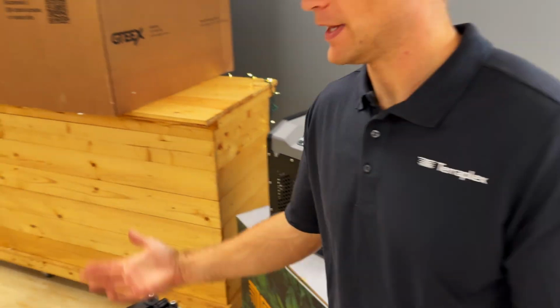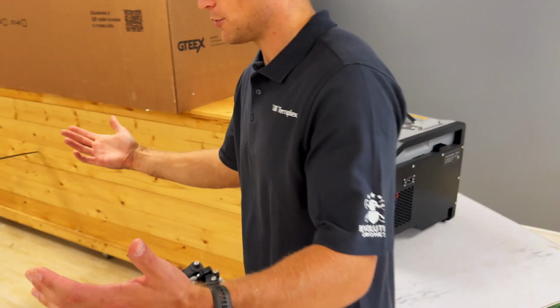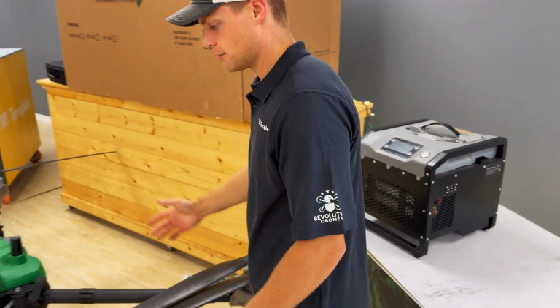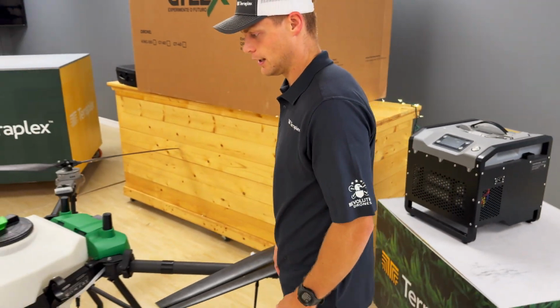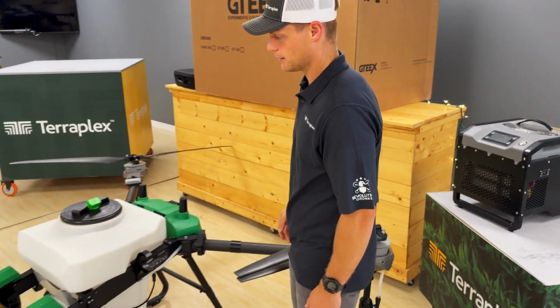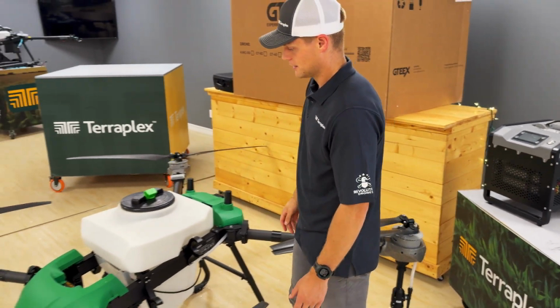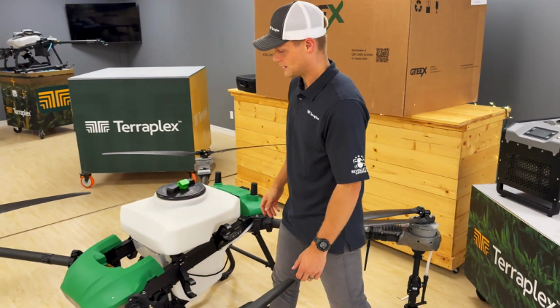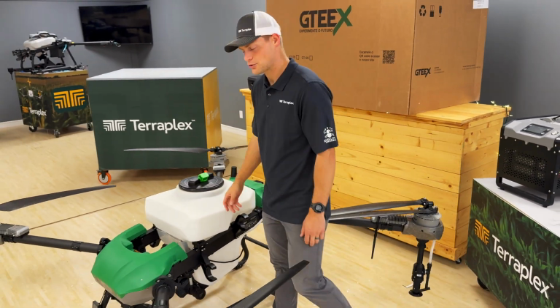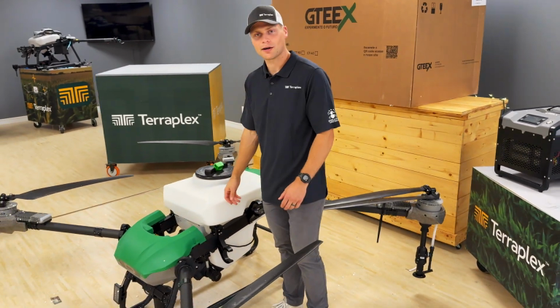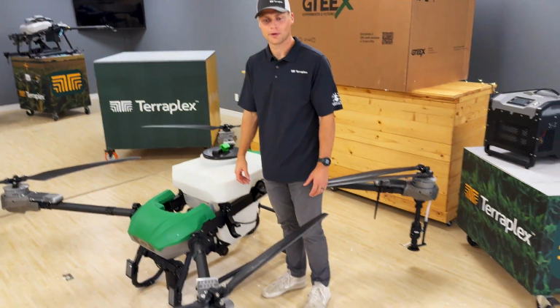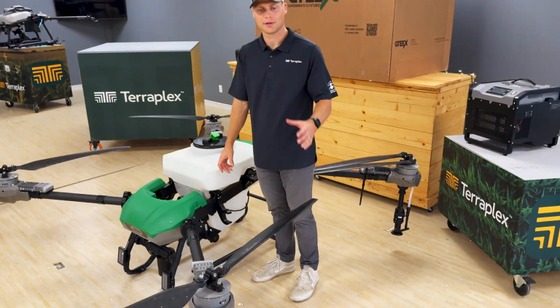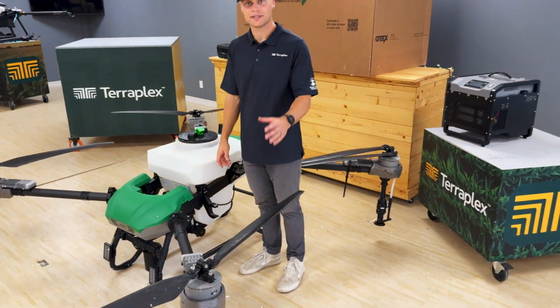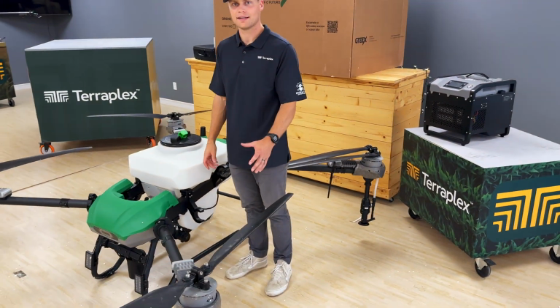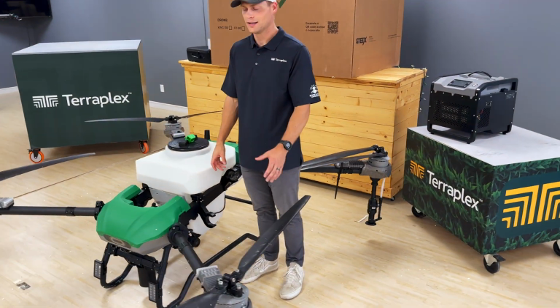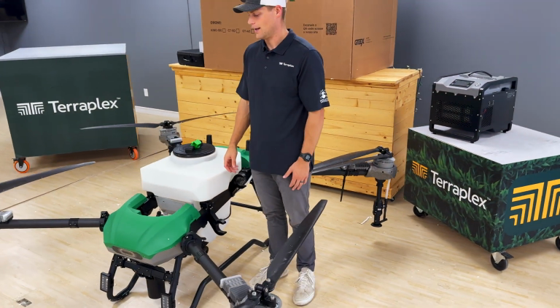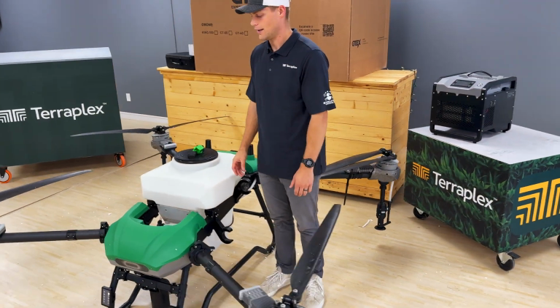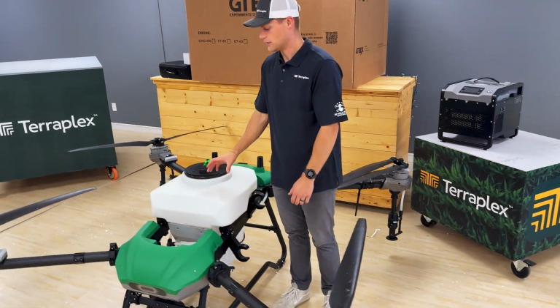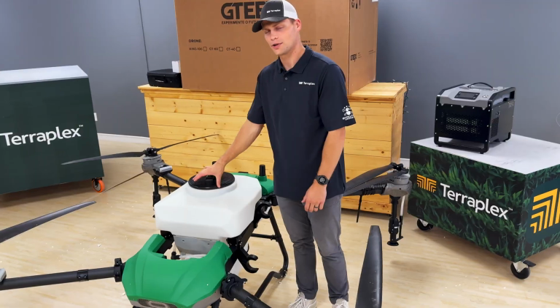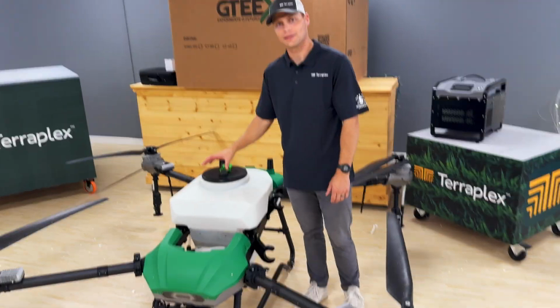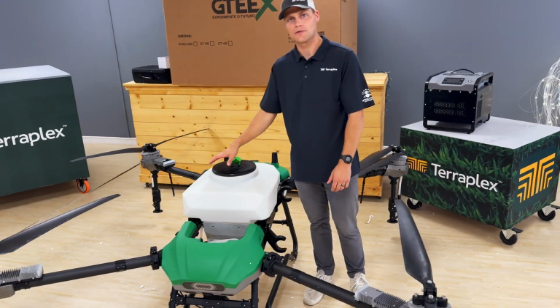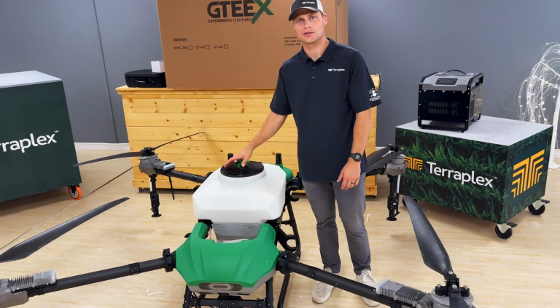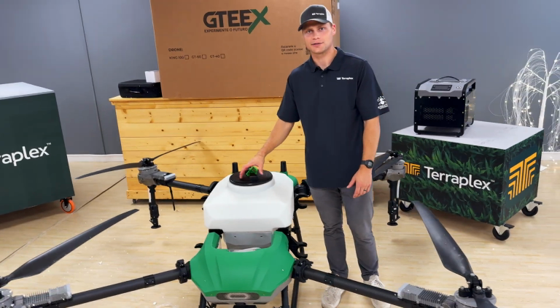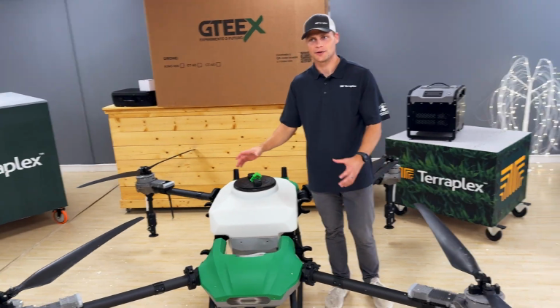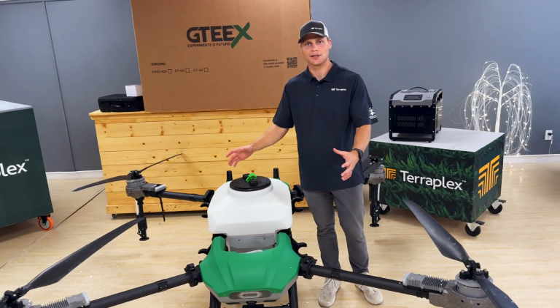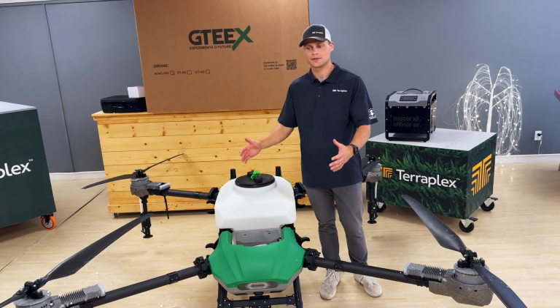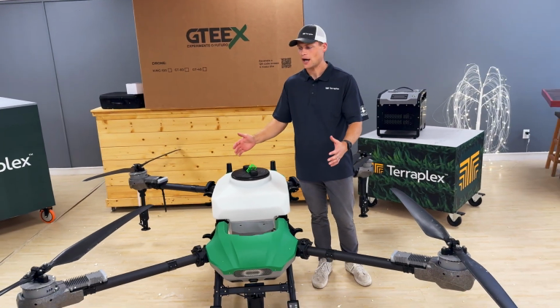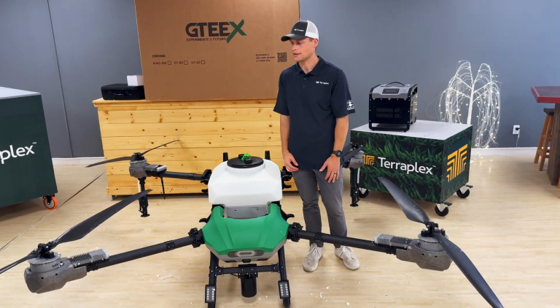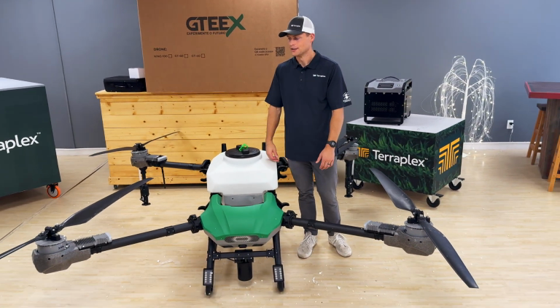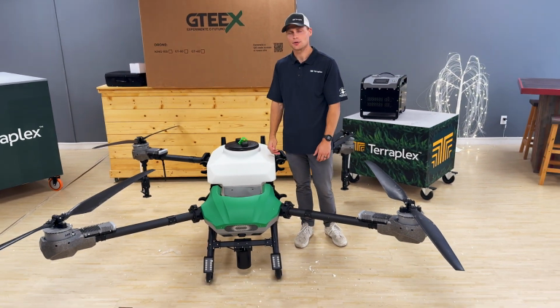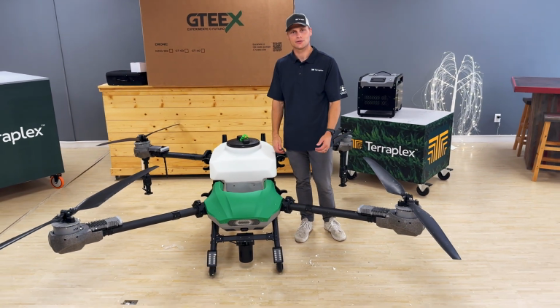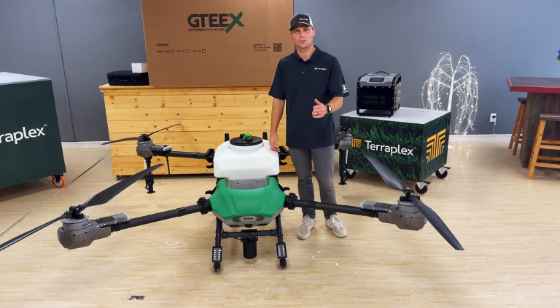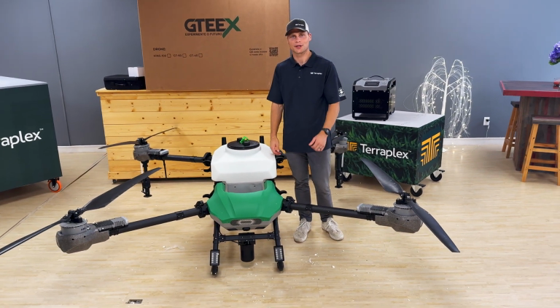That's the drone — that's the initial walkthrough. We're going to do a lot more testing with this drone and get a lot more information out. It's the first video, the first unboxing, so stay tuned — more to come.